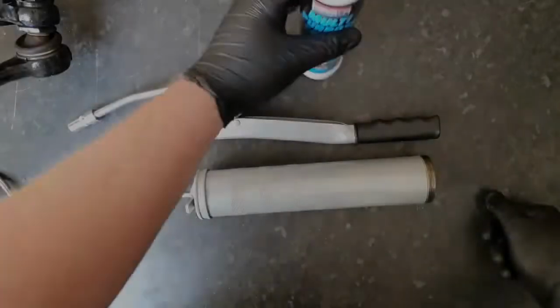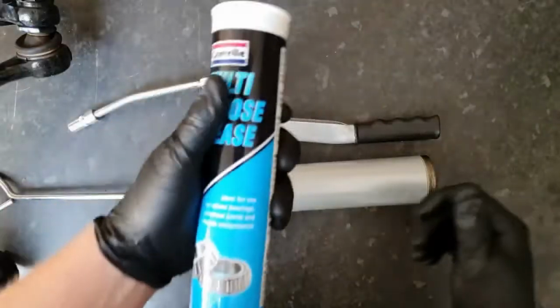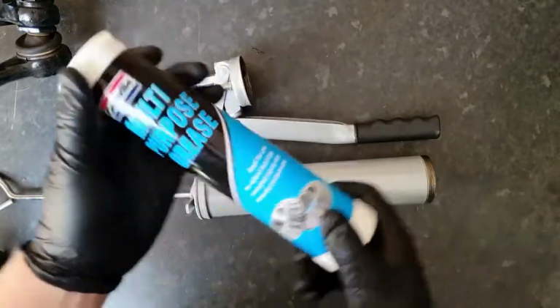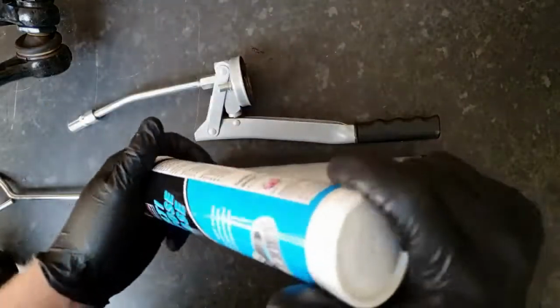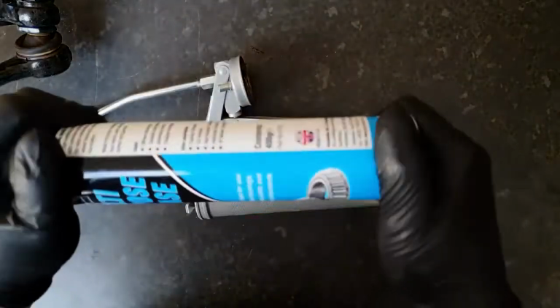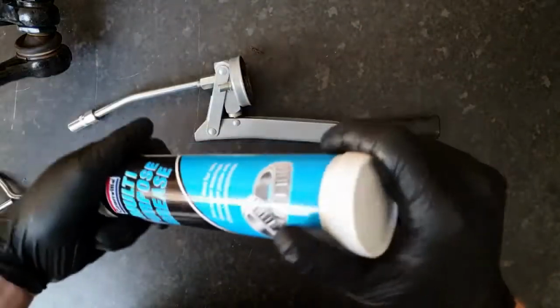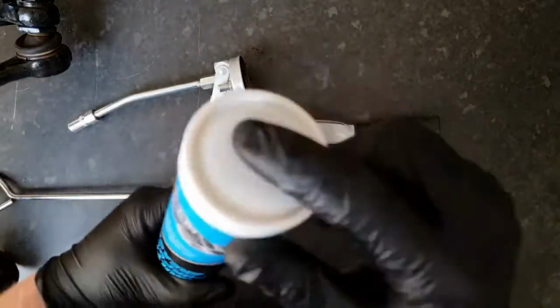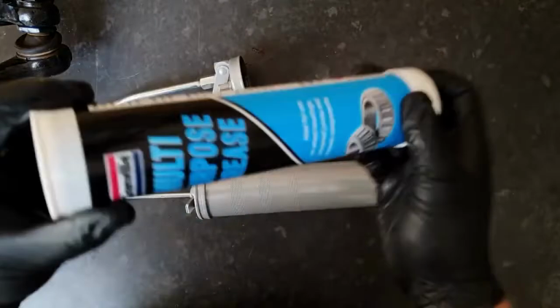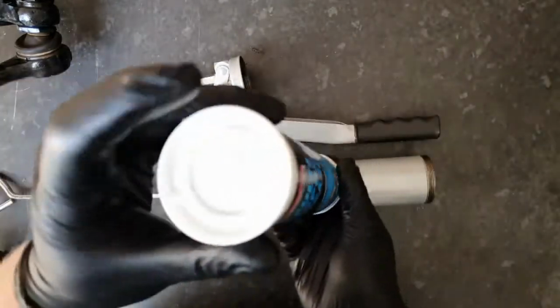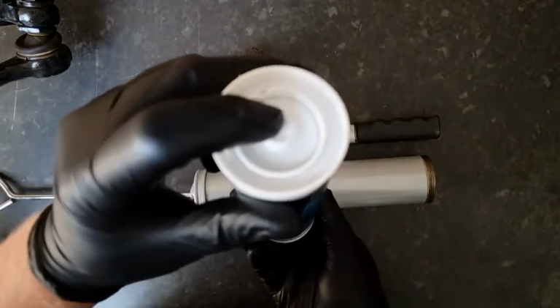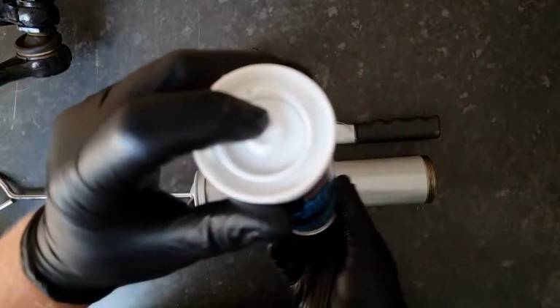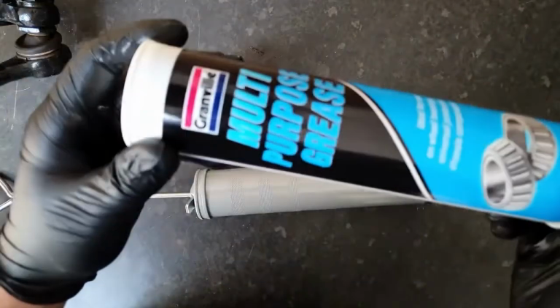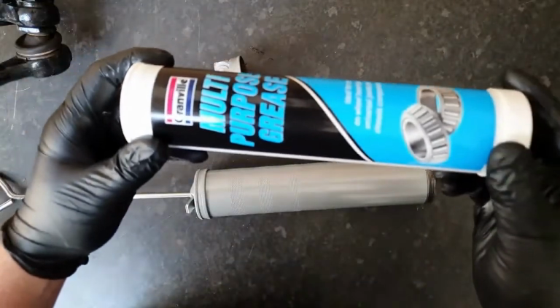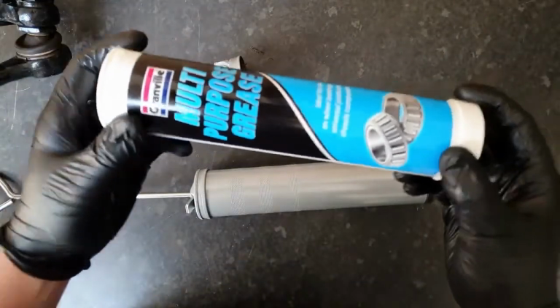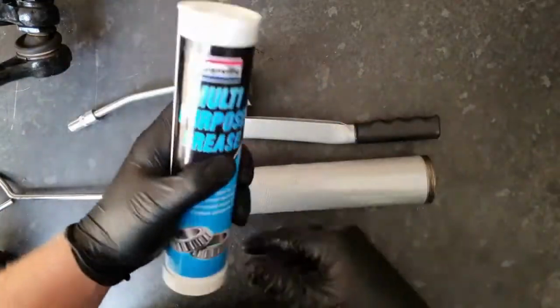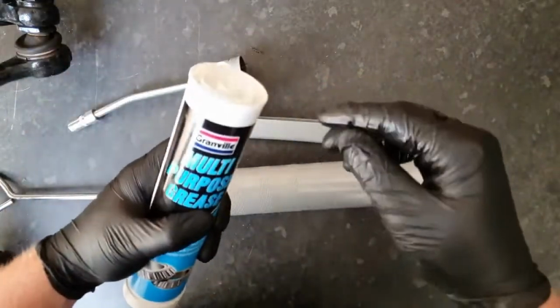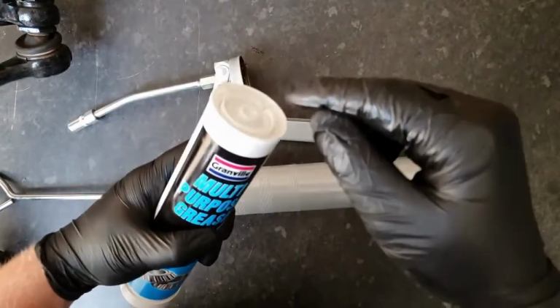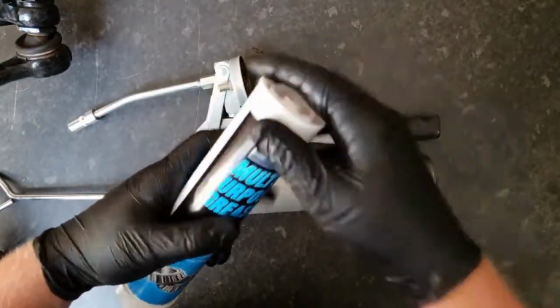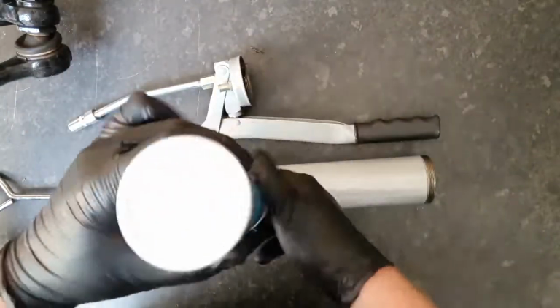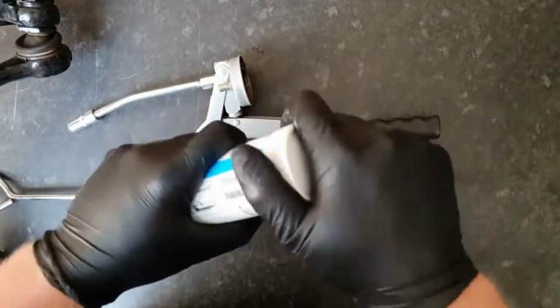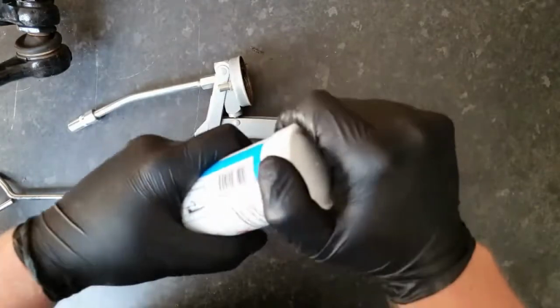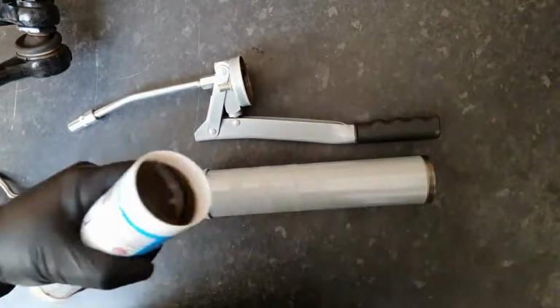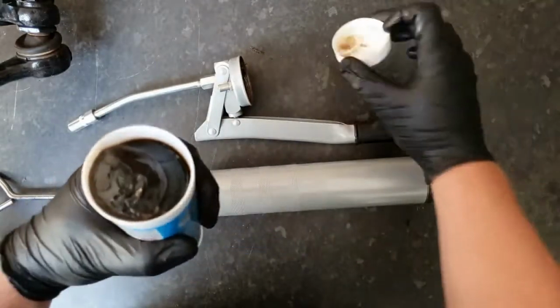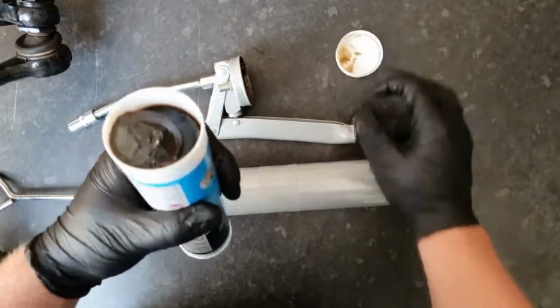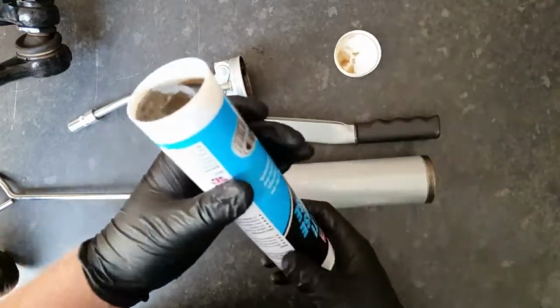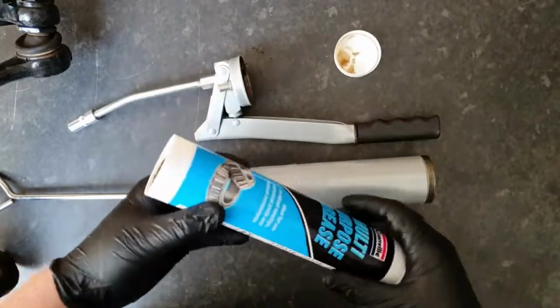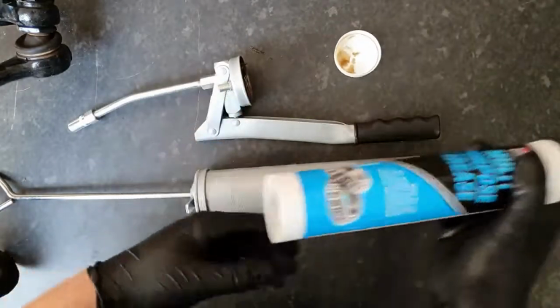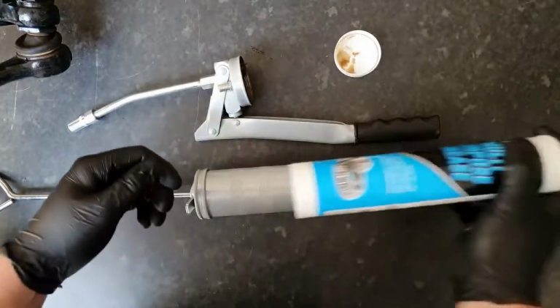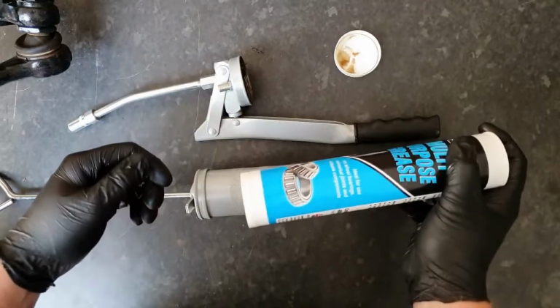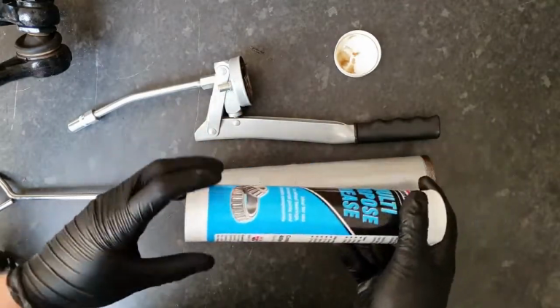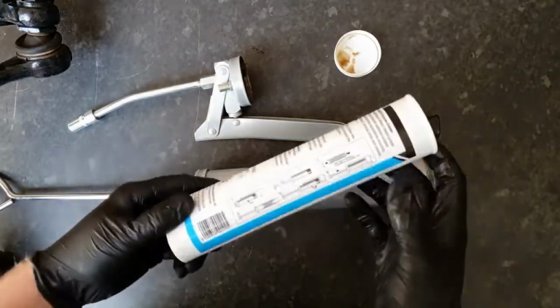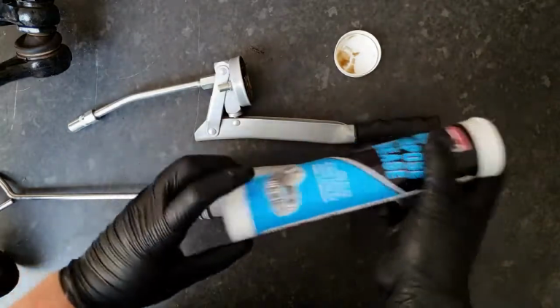Next, choose the cartridge you want to use. You've got two ends — you want to be putting this end into the cylinder like this.